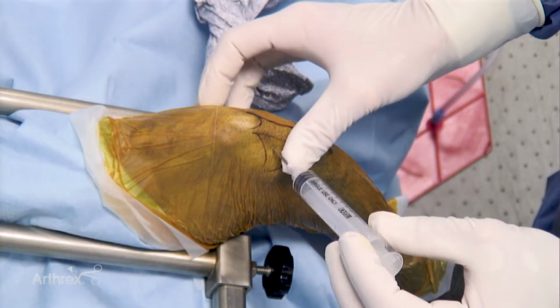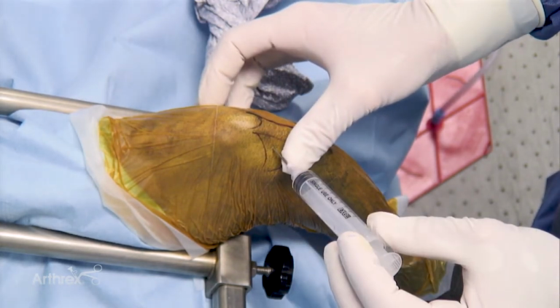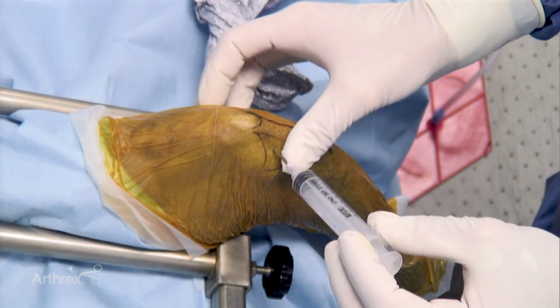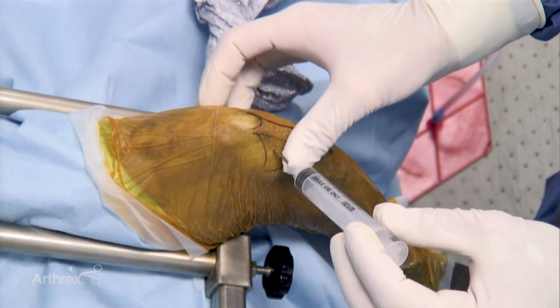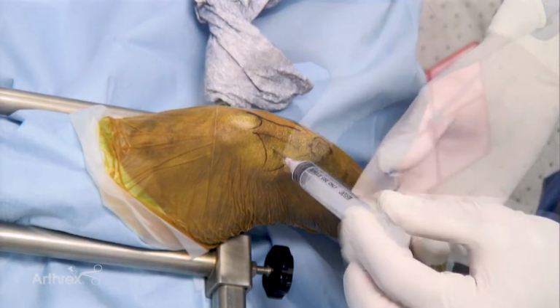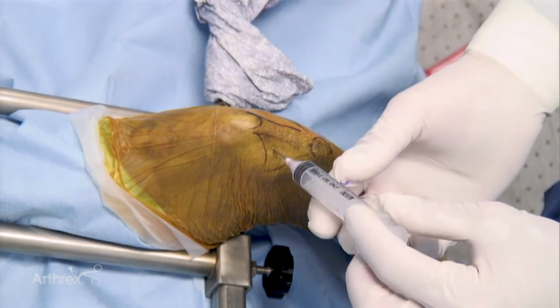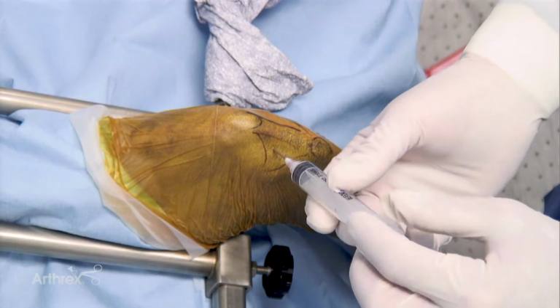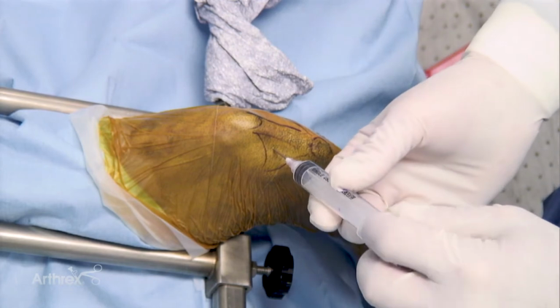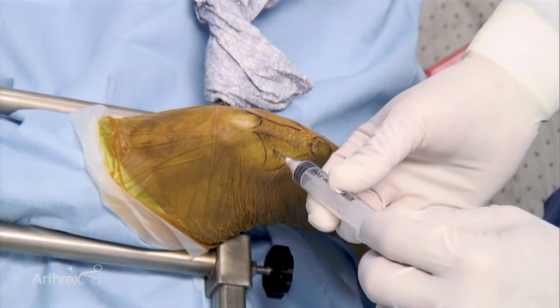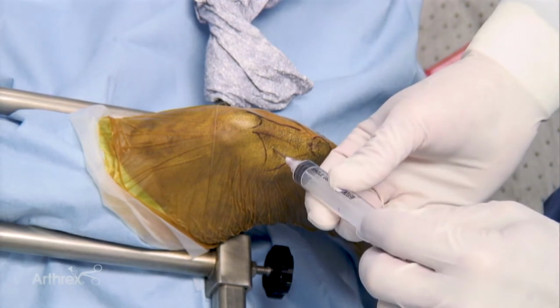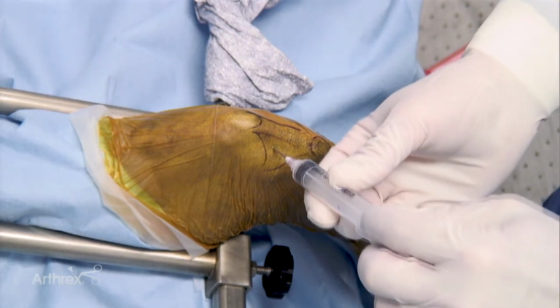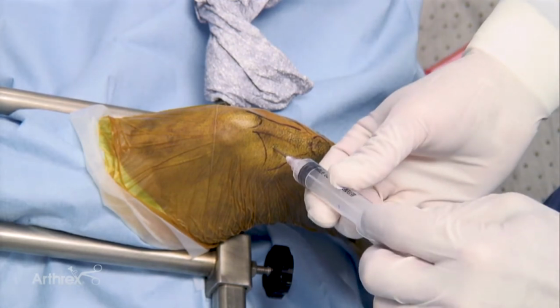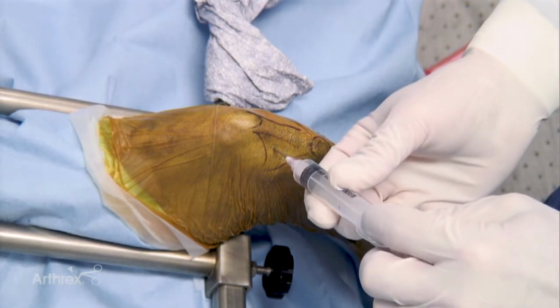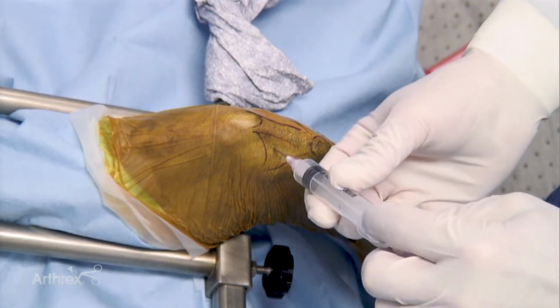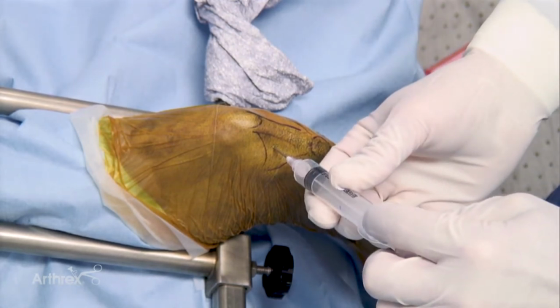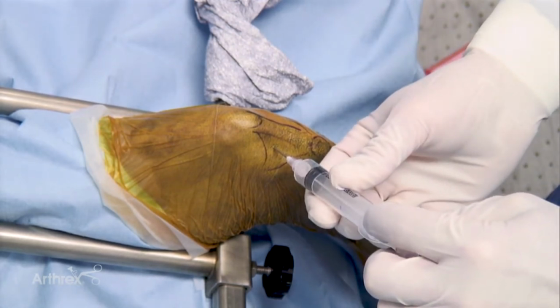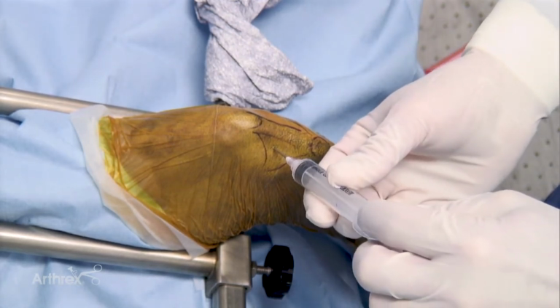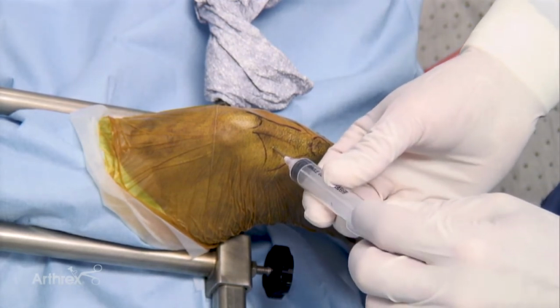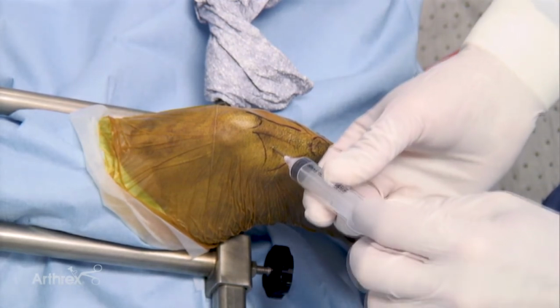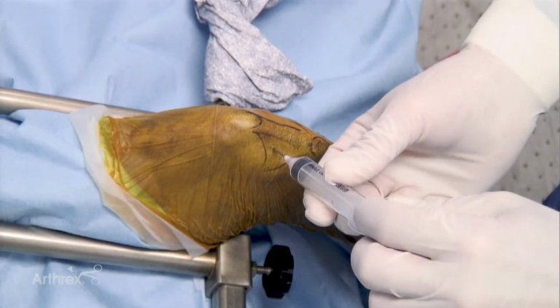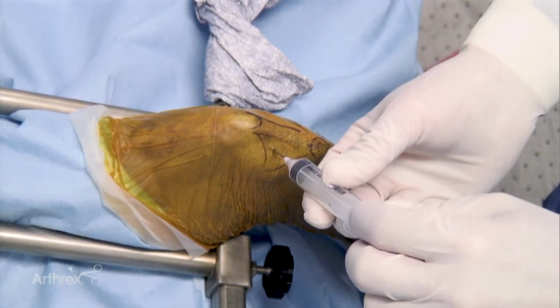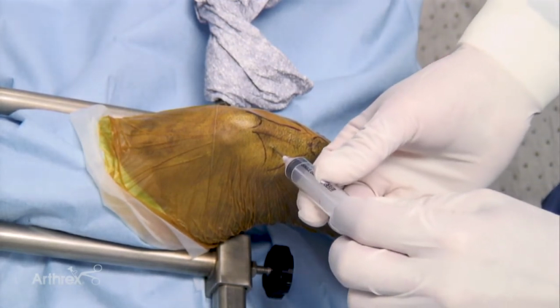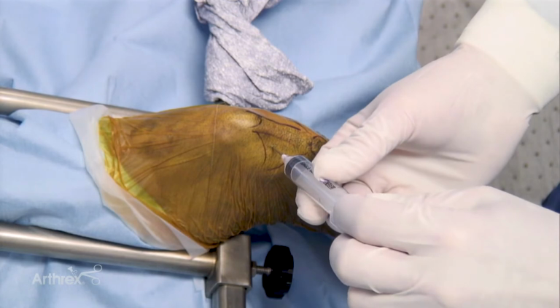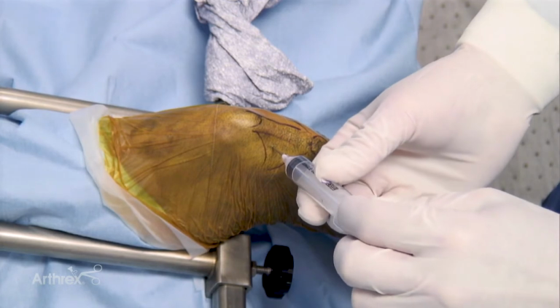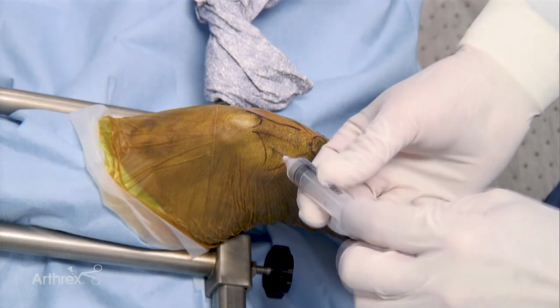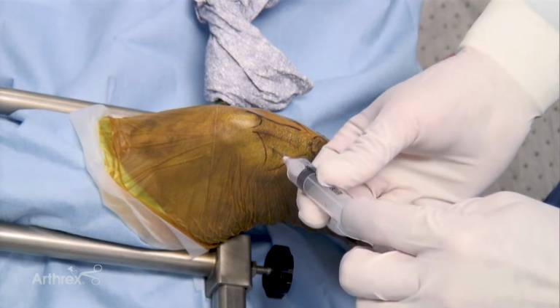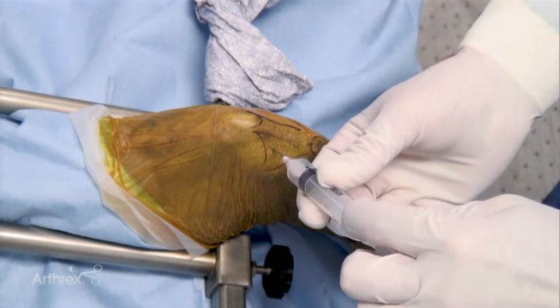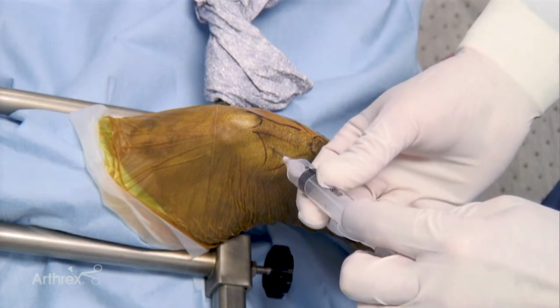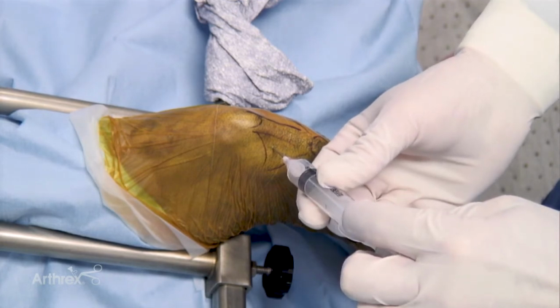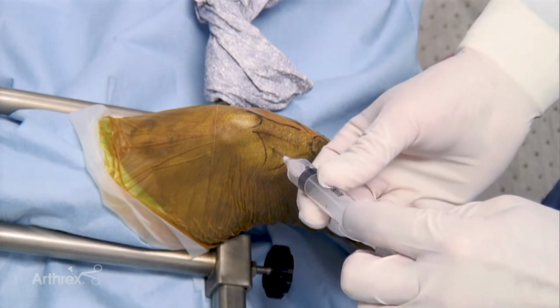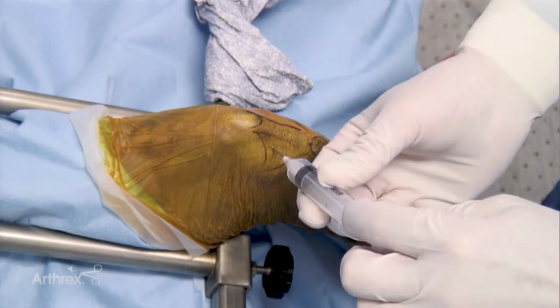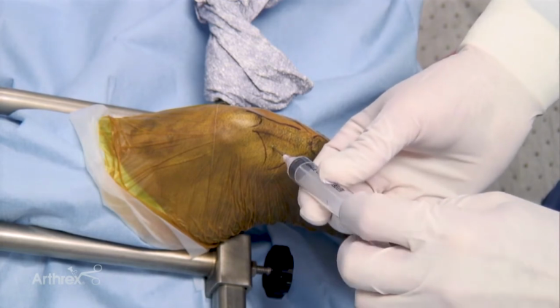Slowly insert until the joint space is breached. Aspiration of joint fluid at this stage is important, particularly if joint fluid examination is to be performed.